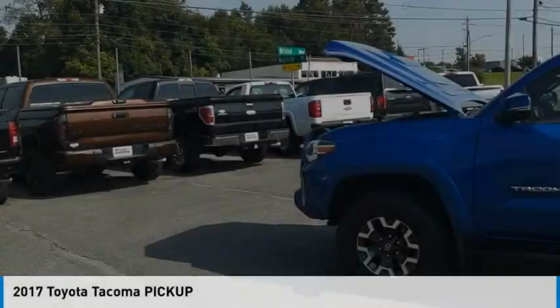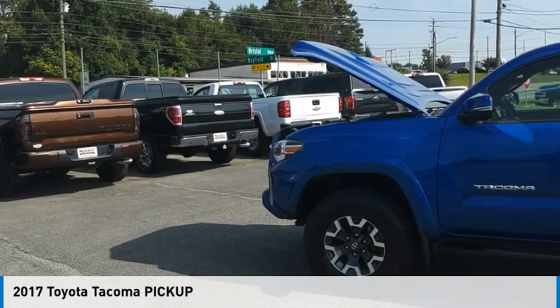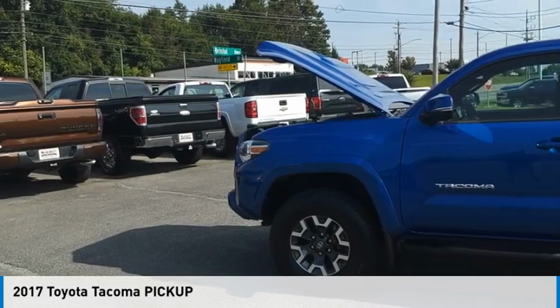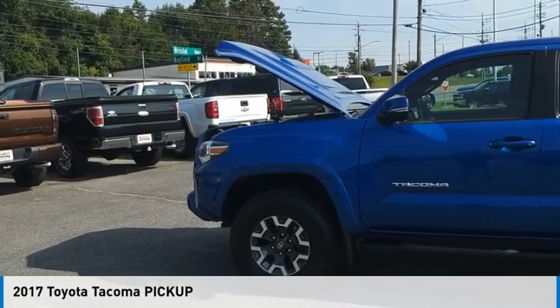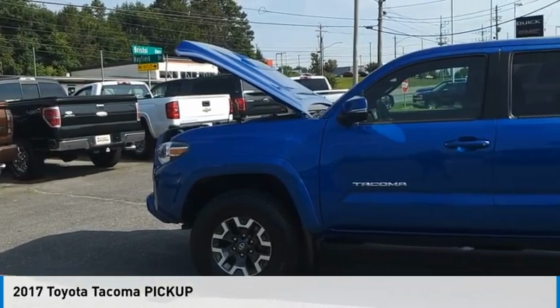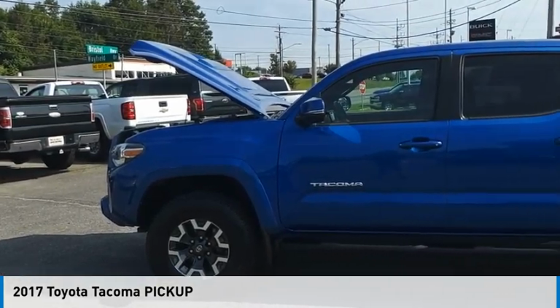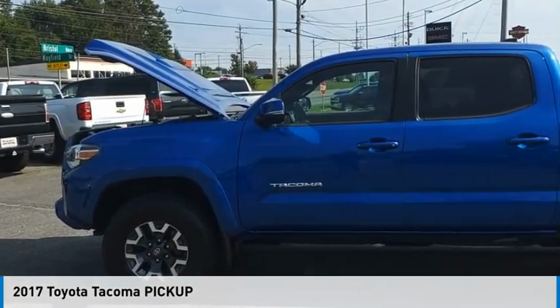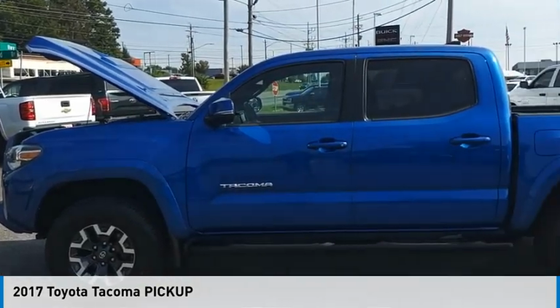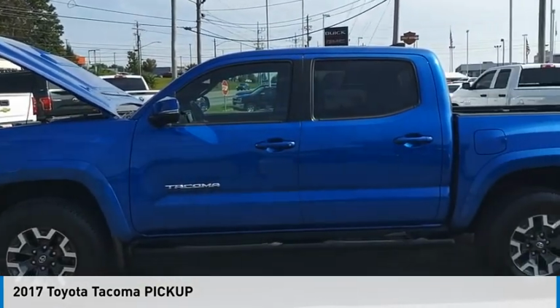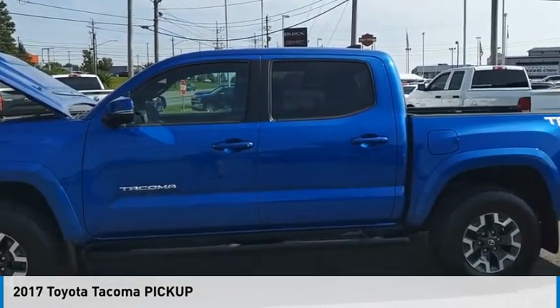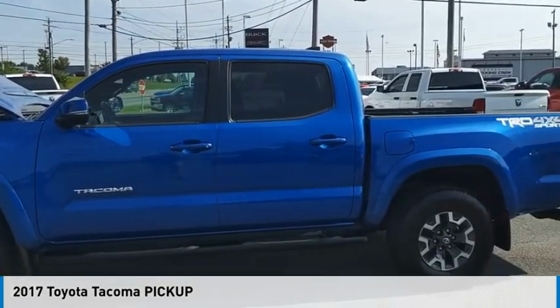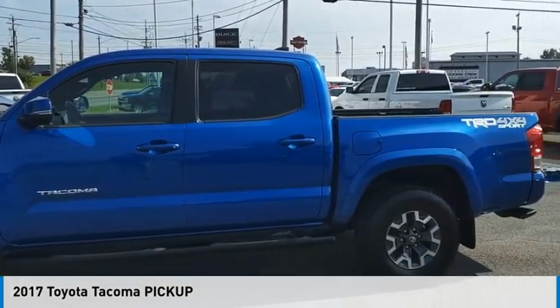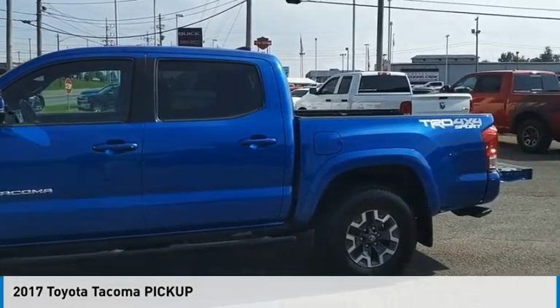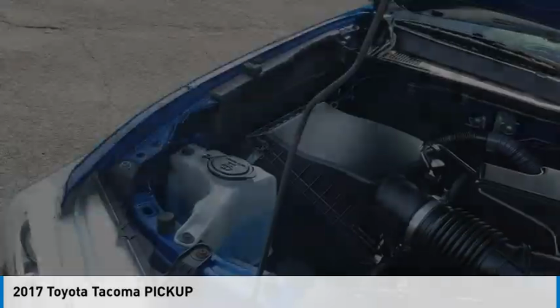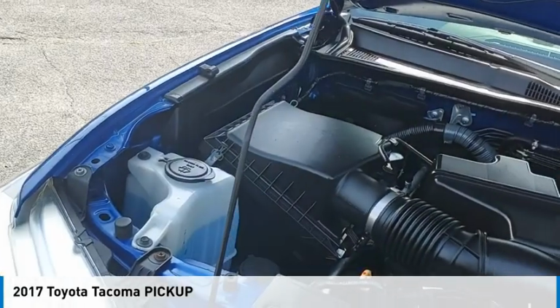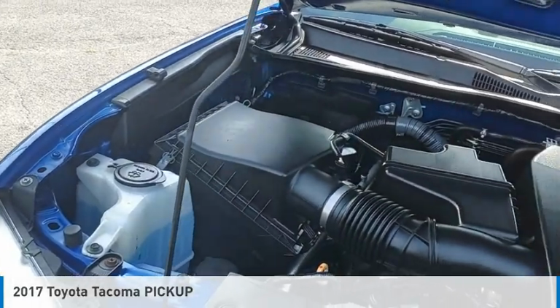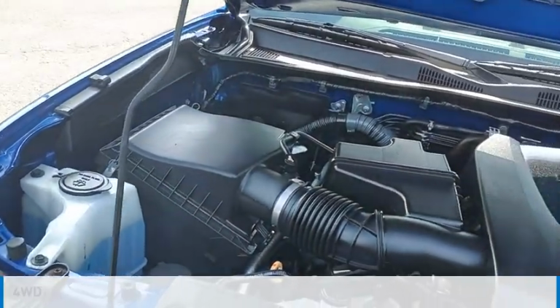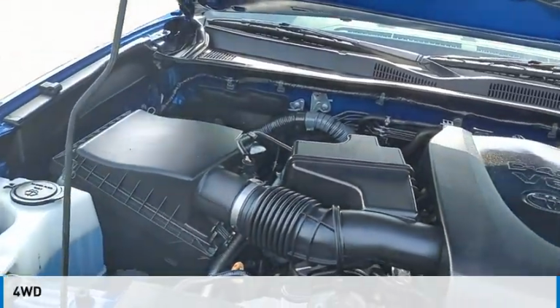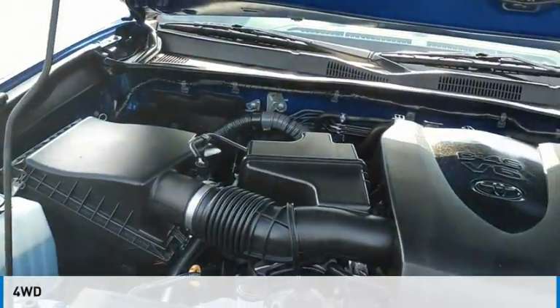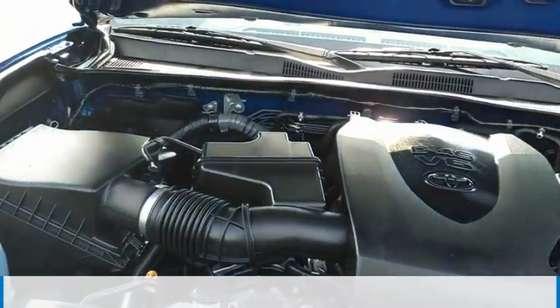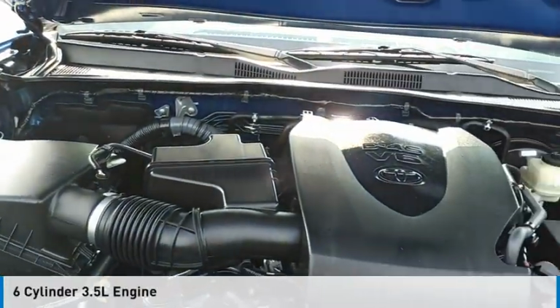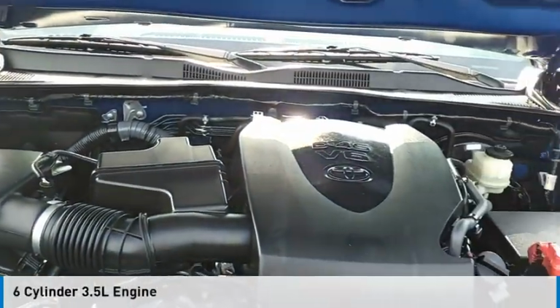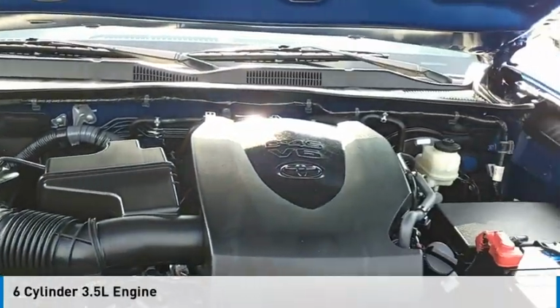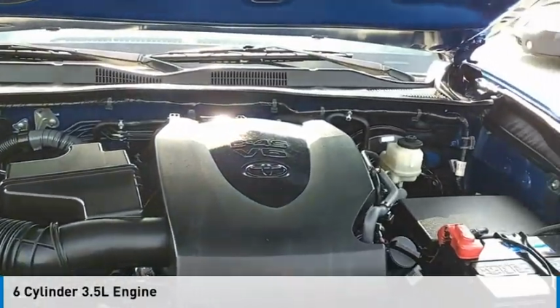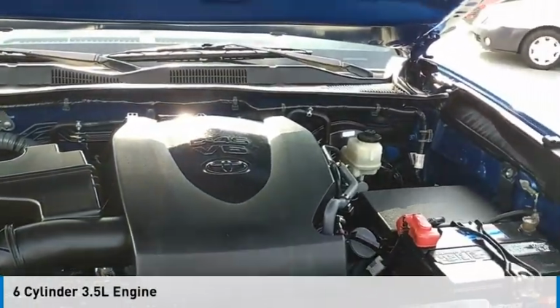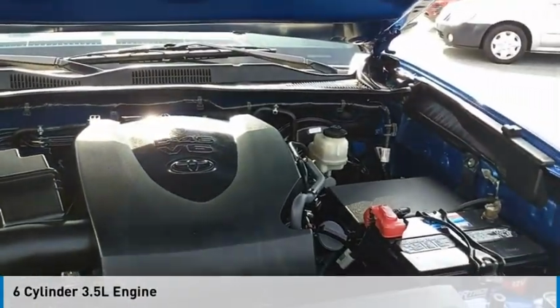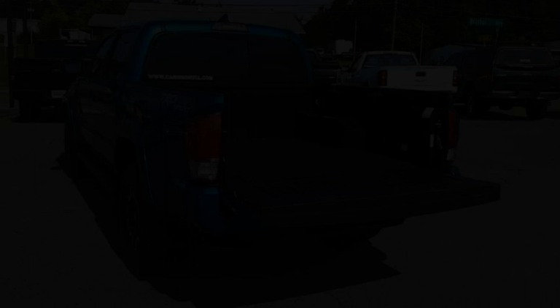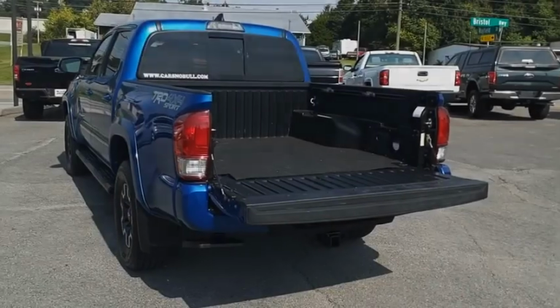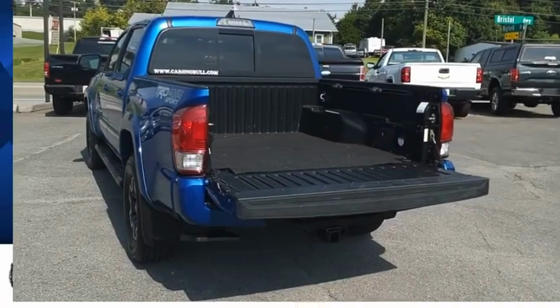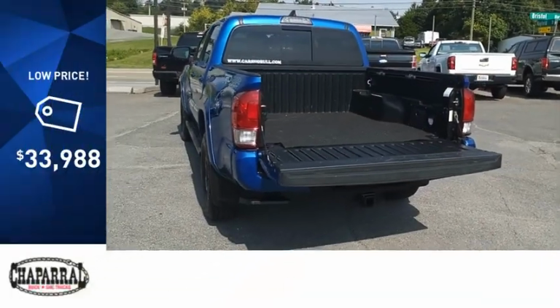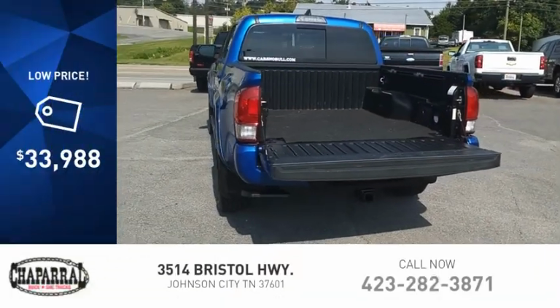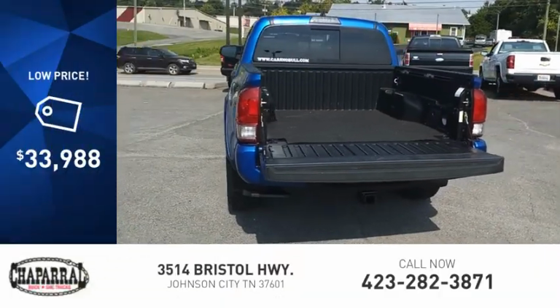Looking for the right vehicle? Check out the 2017 Tacoma. This vehicle is powered by a four-wheel drive, six-cylinder, 3.5-liter engine, and is priced below $35,000.